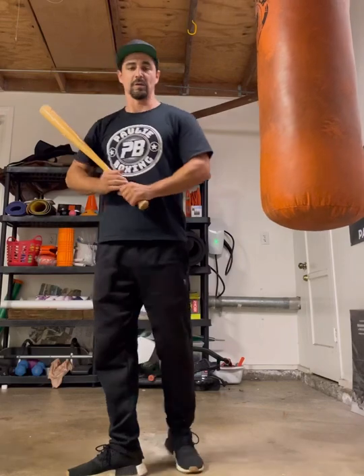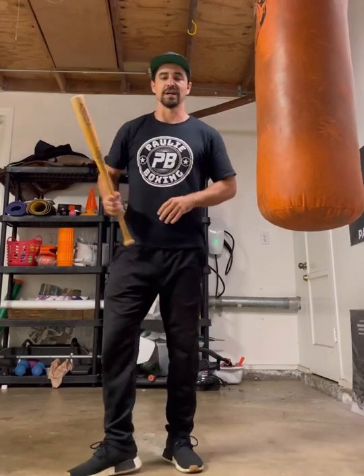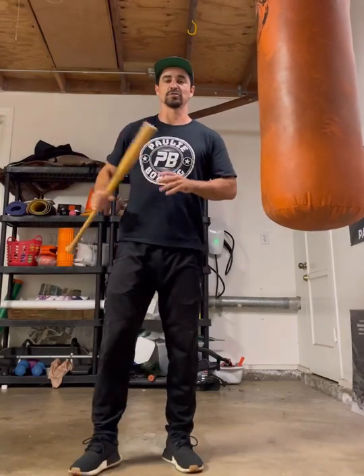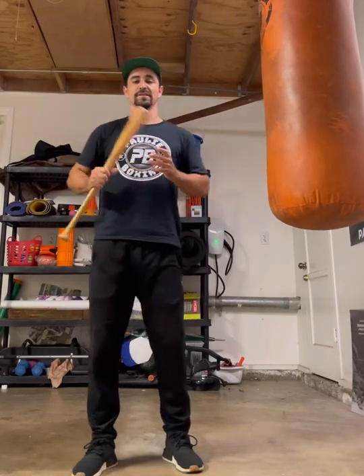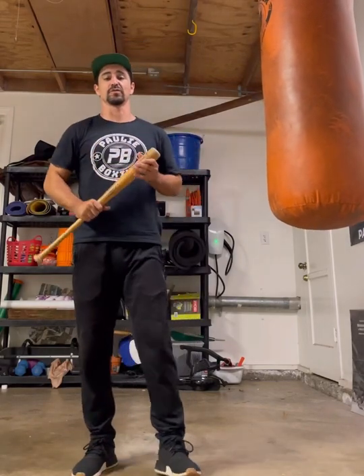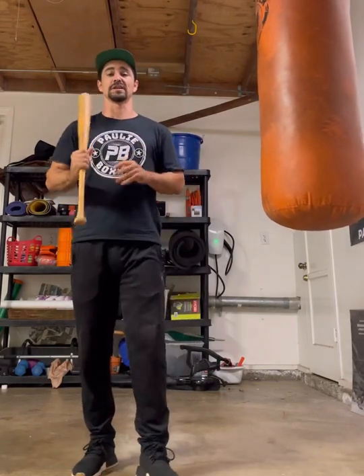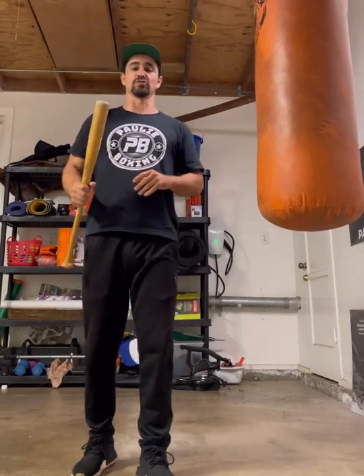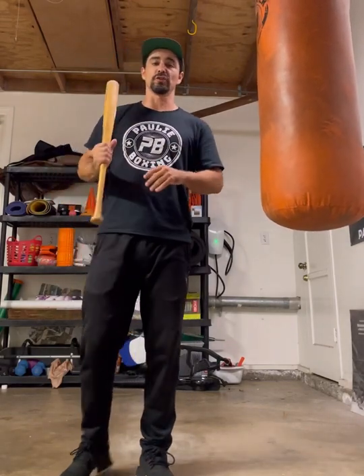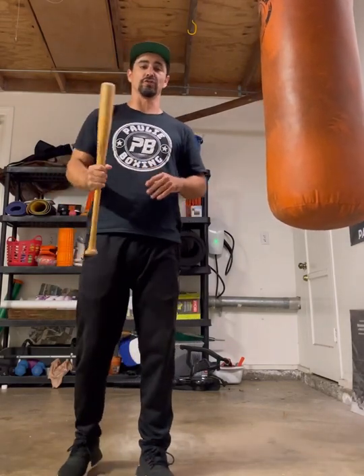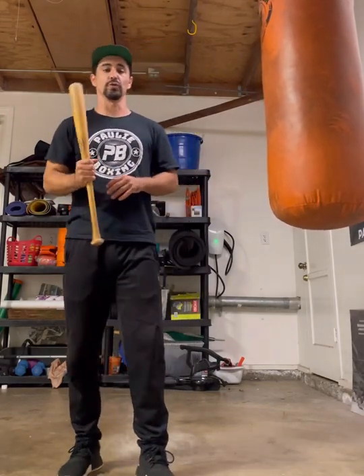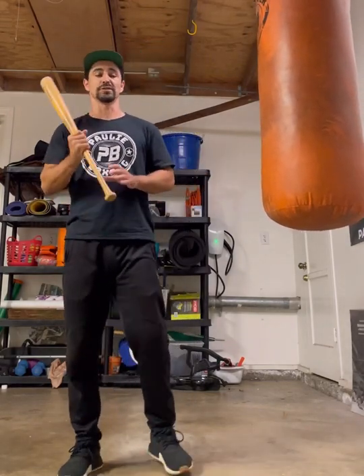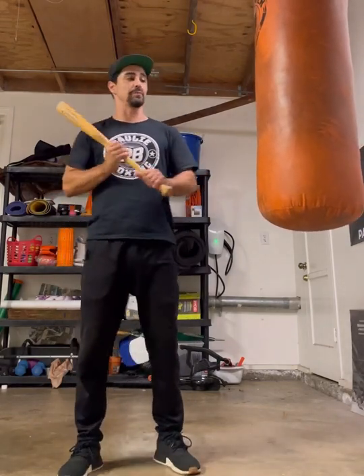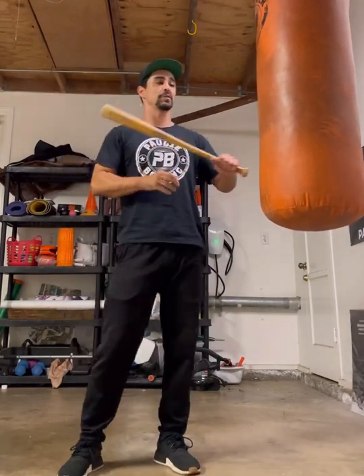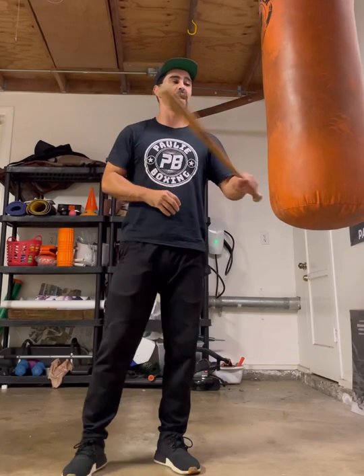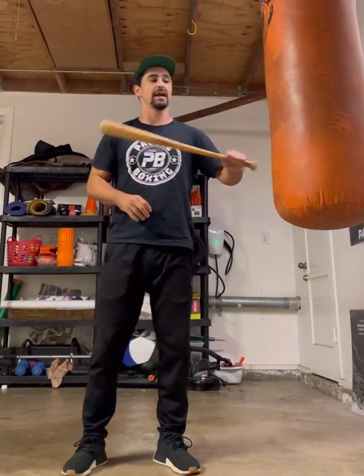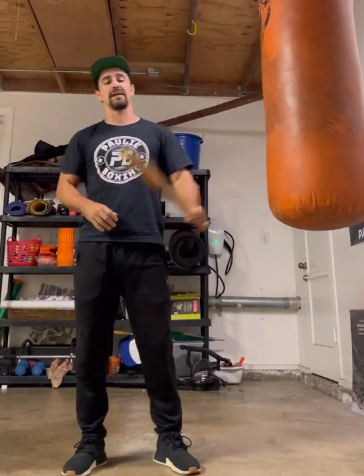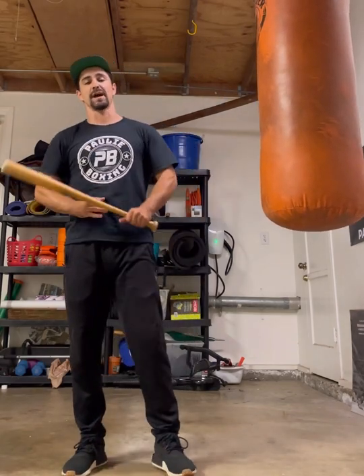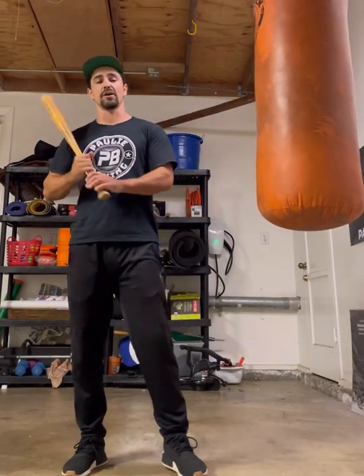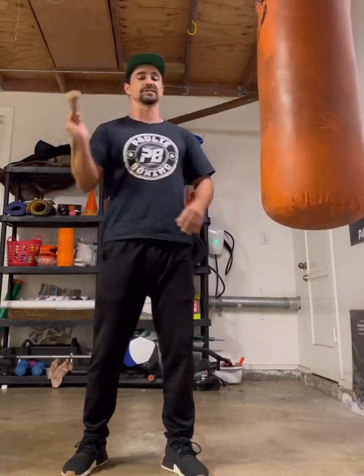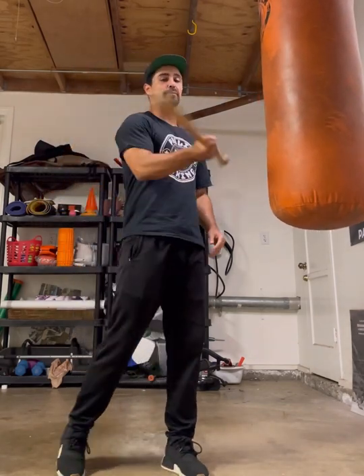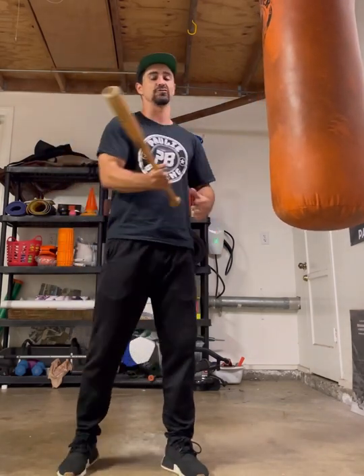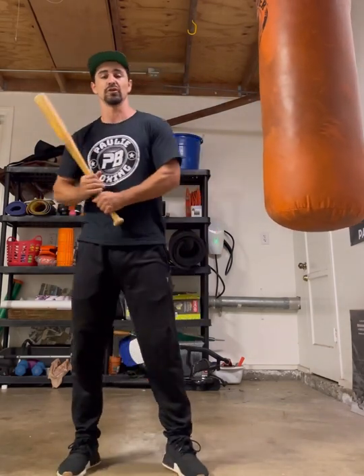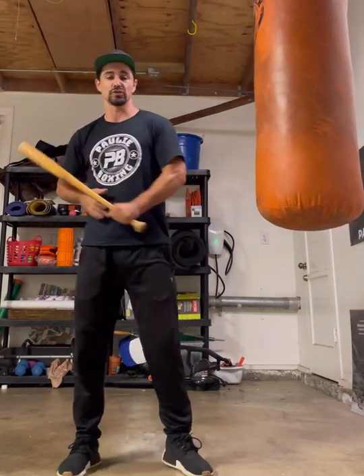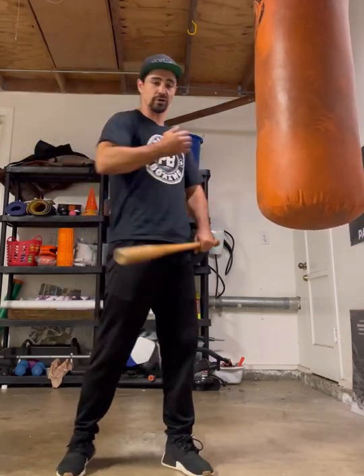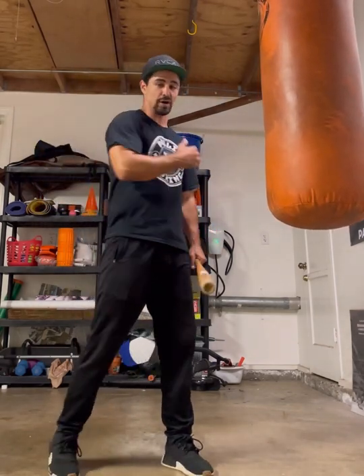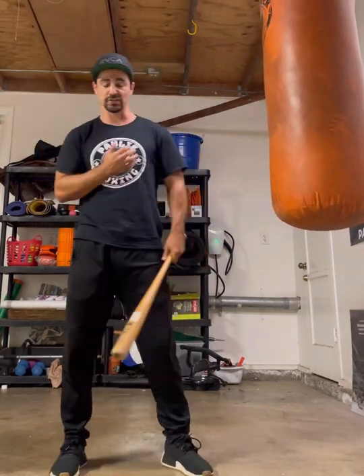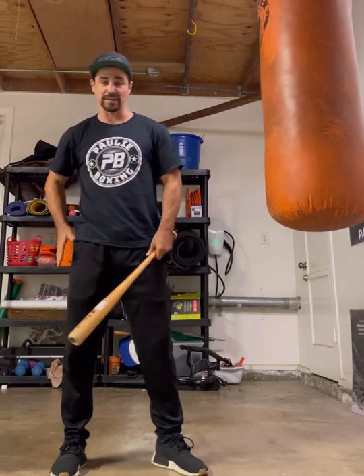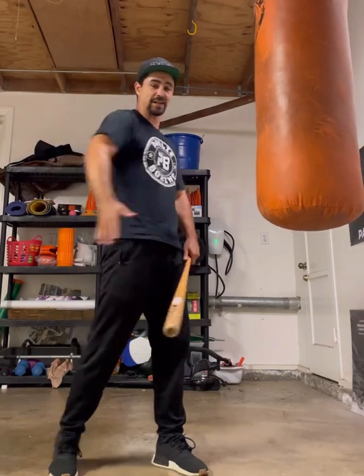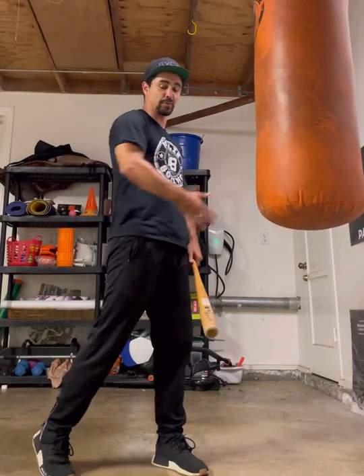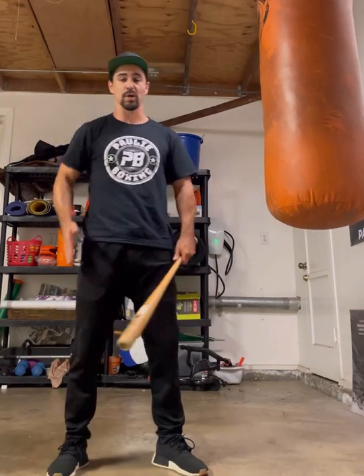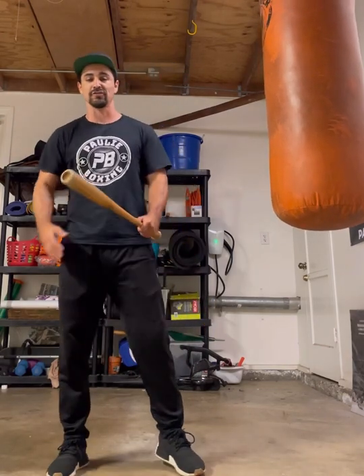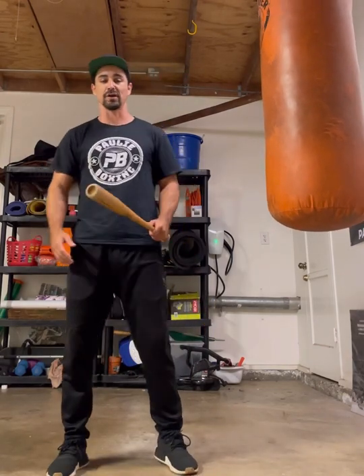Hey, what's up guys? Coach Paul here. Today I'm going to show you guys a good drill you can do using a baseball bat and a heavy bag. This is going to be a drill to work your punch technique and getting your body weight into your punch.